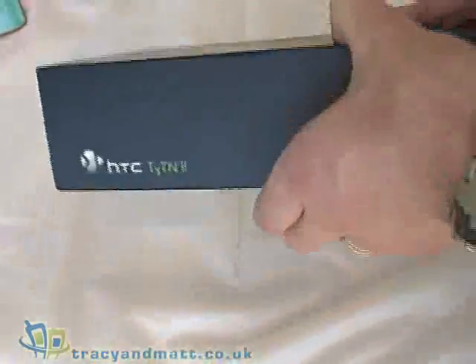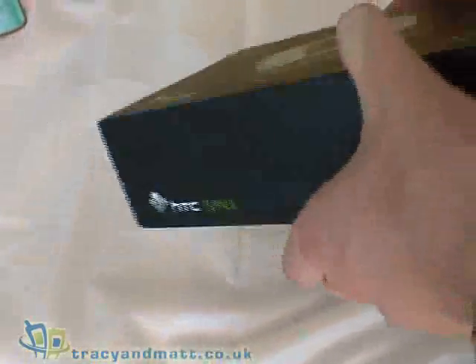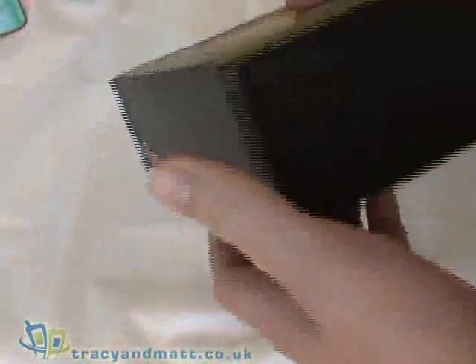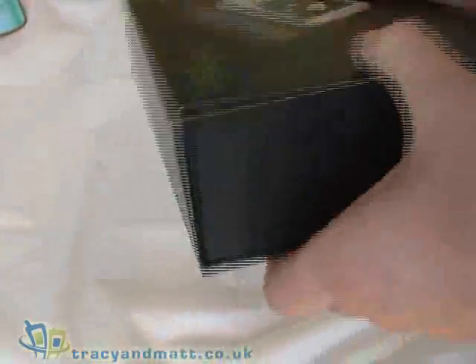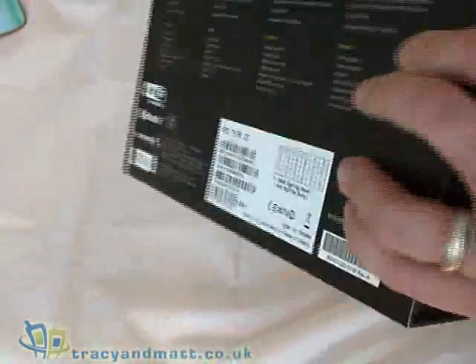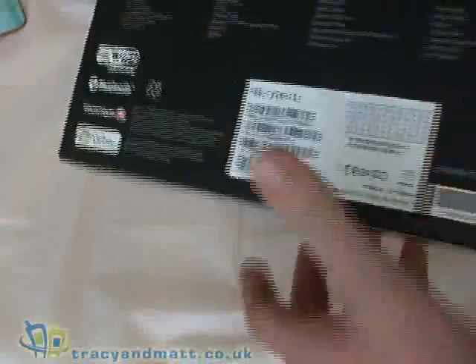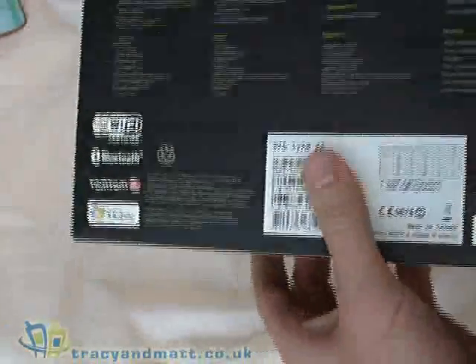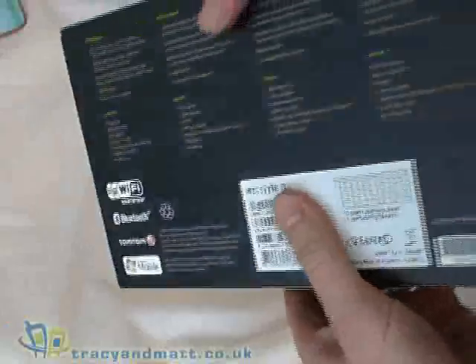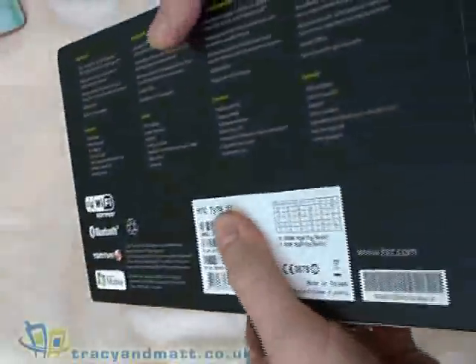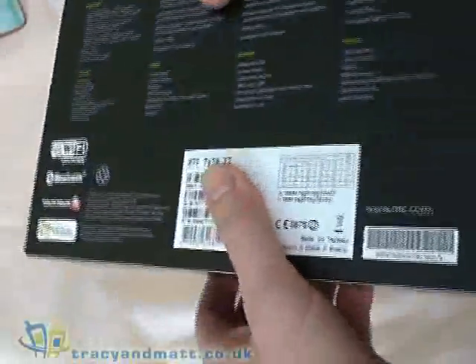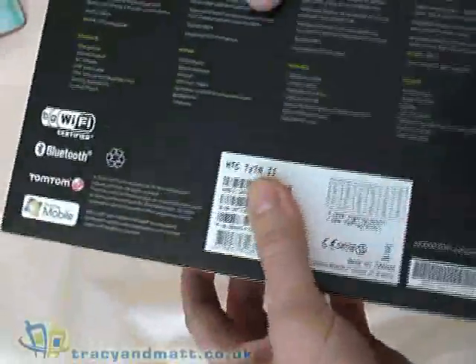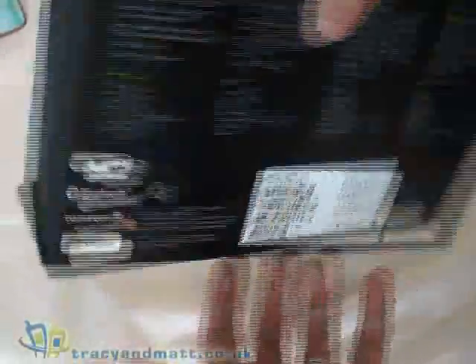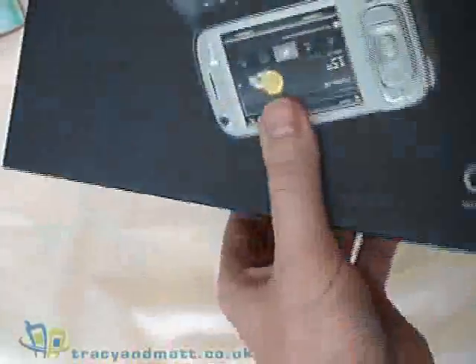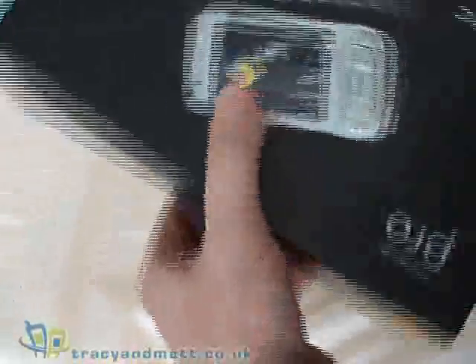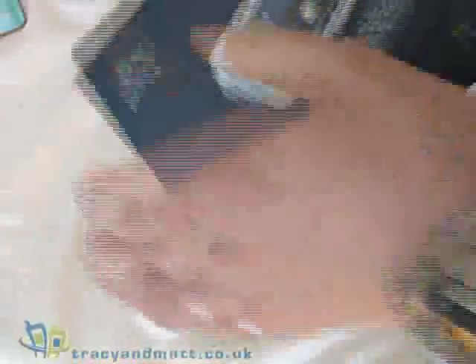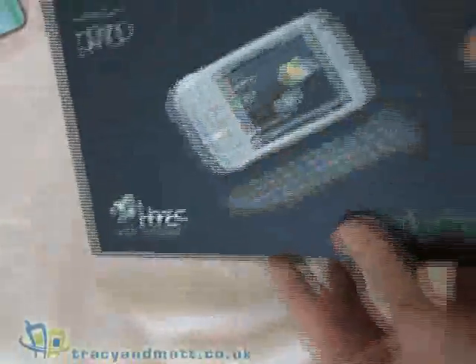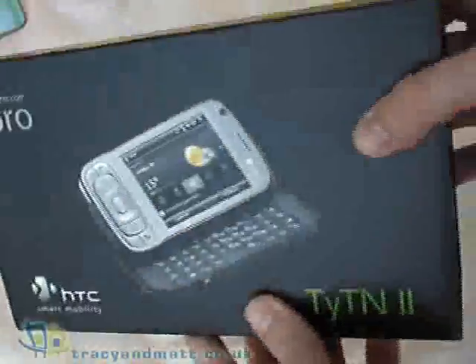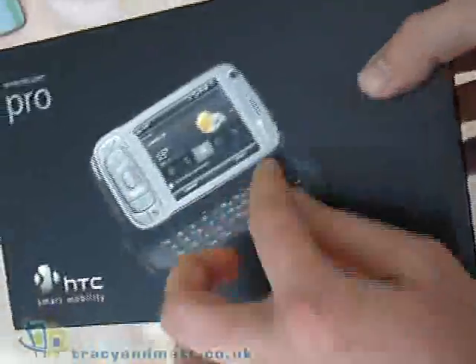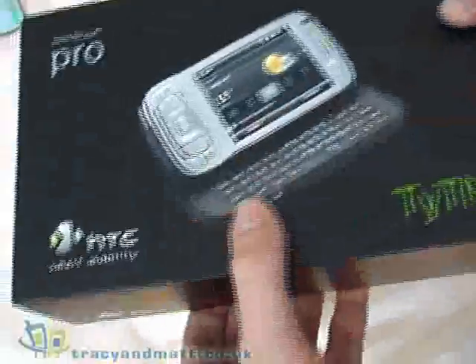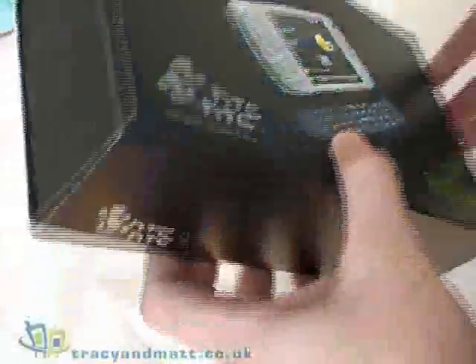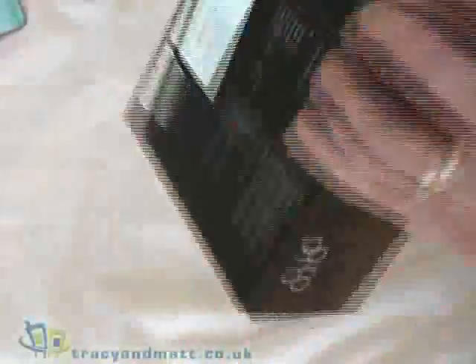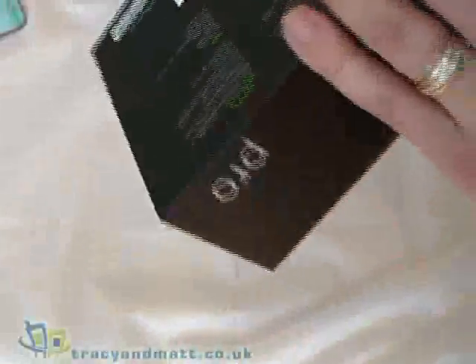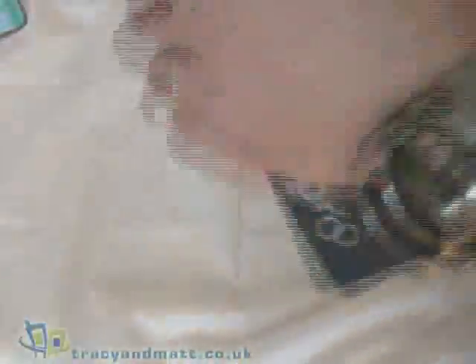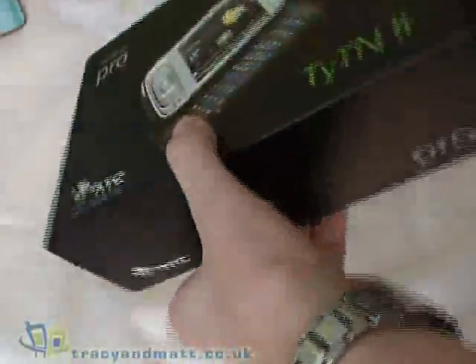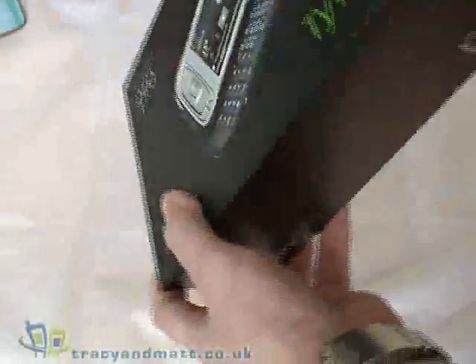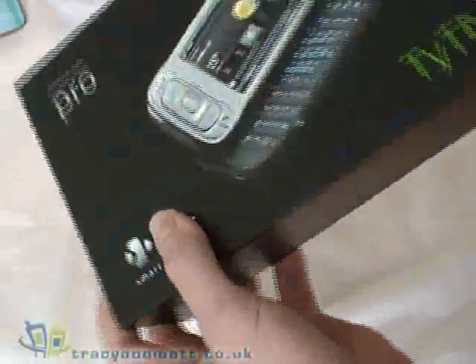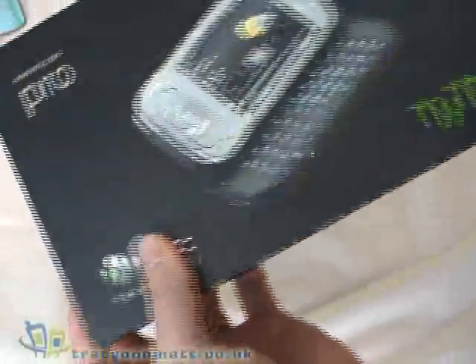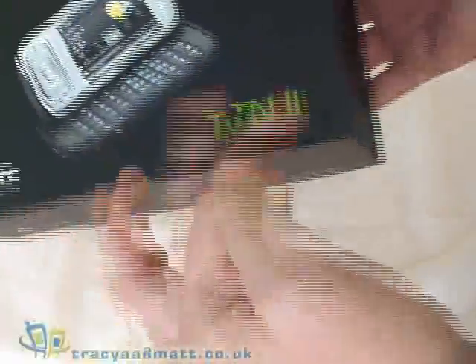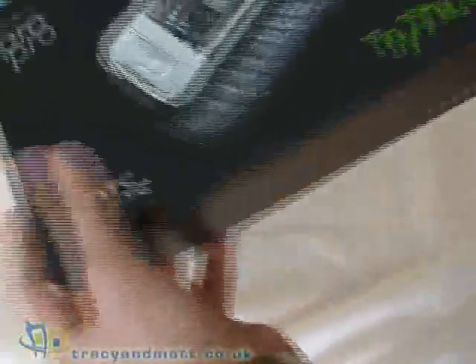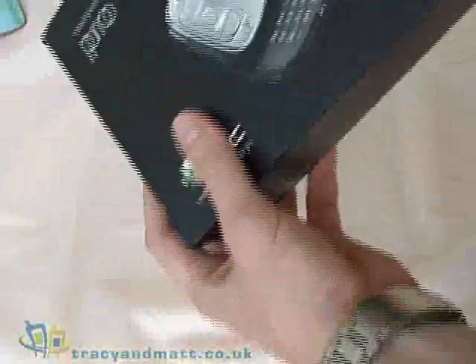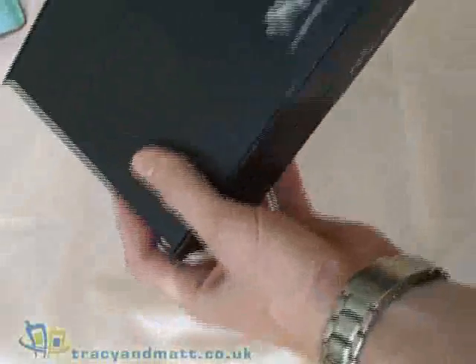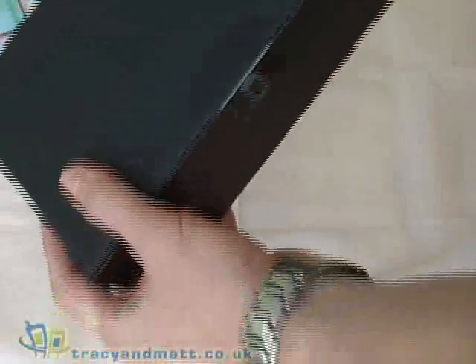This is the final retail version of the device with its full retail packaging. The device is in tilt mode on the front and your standard black and green packaging.